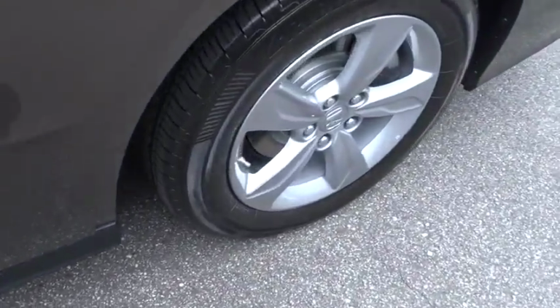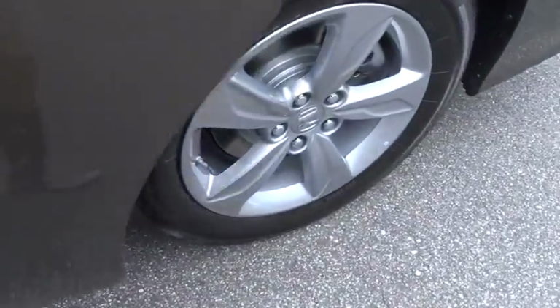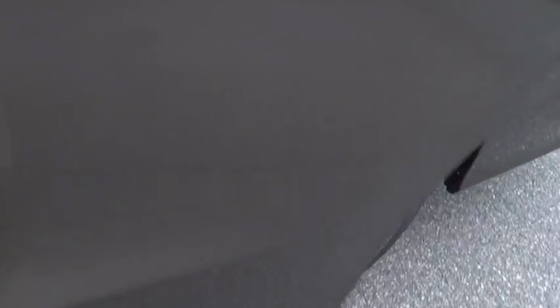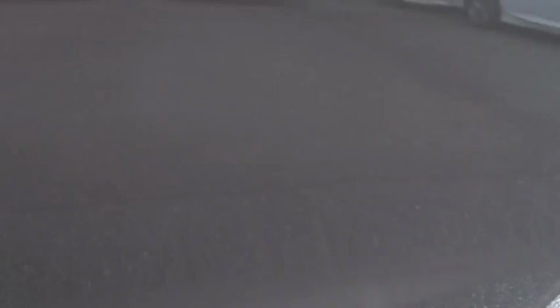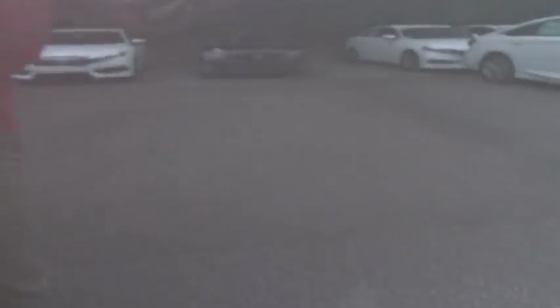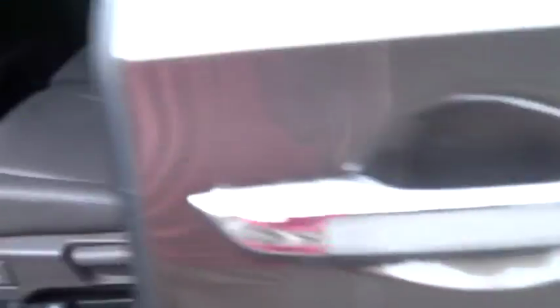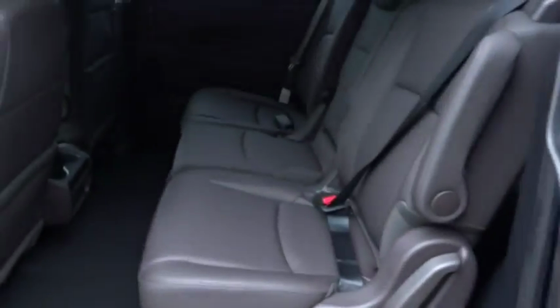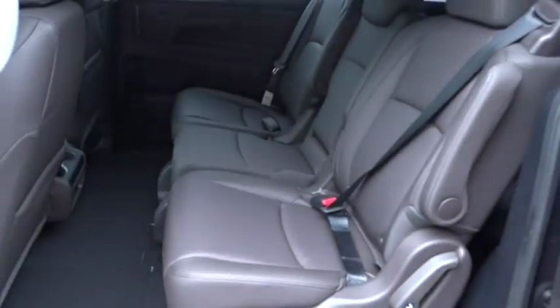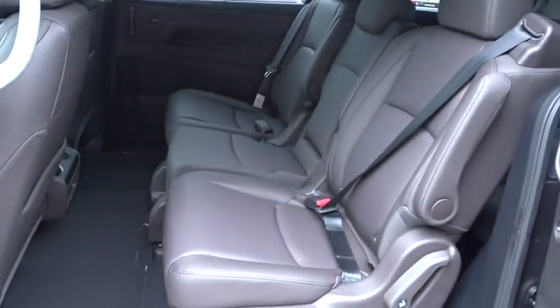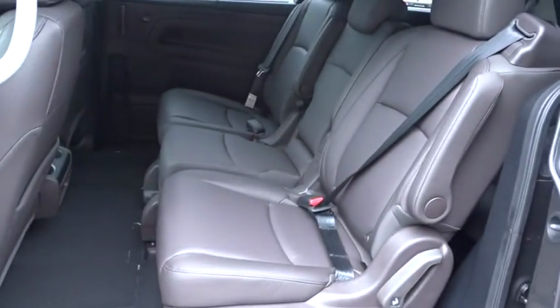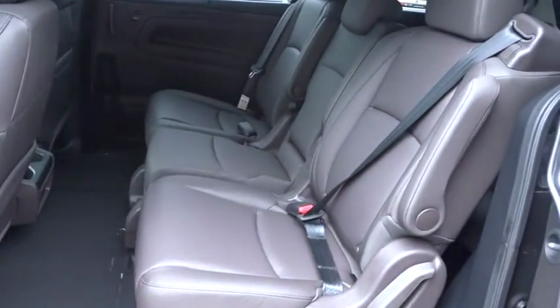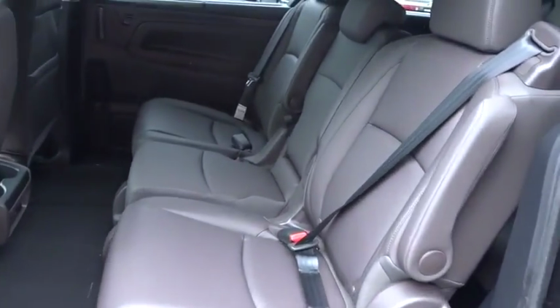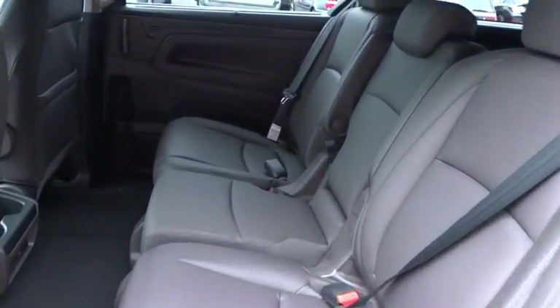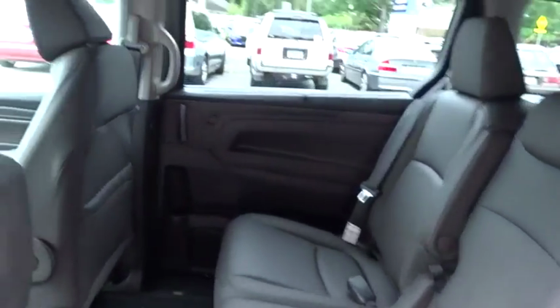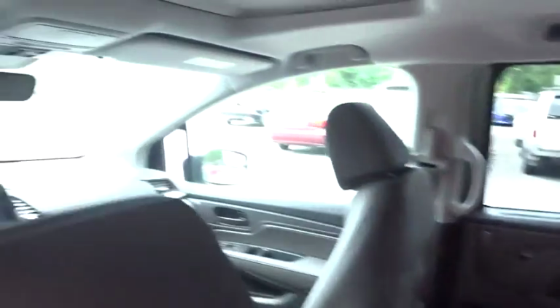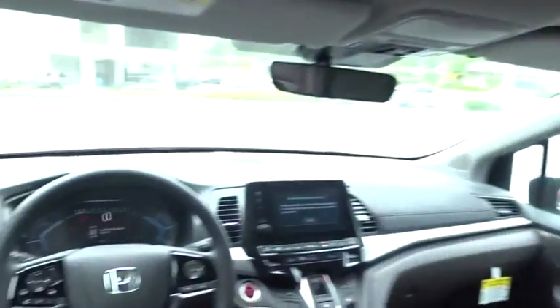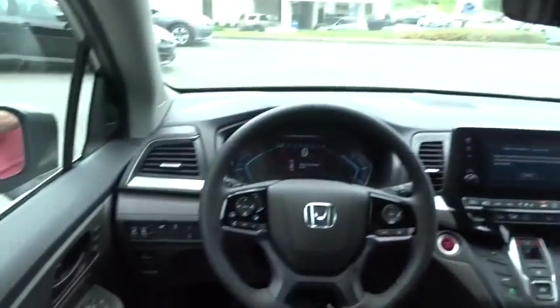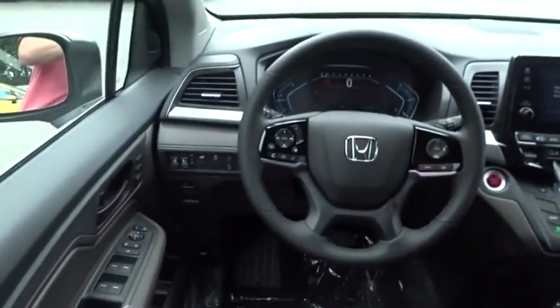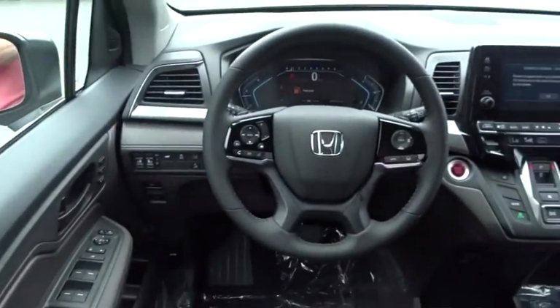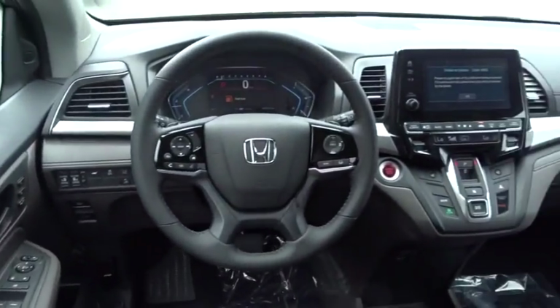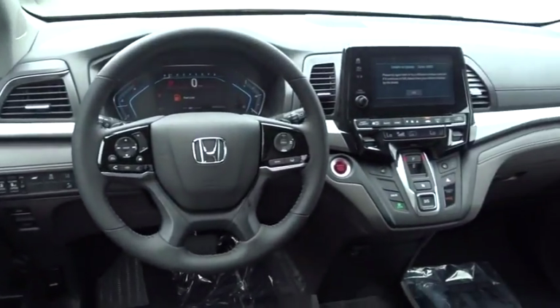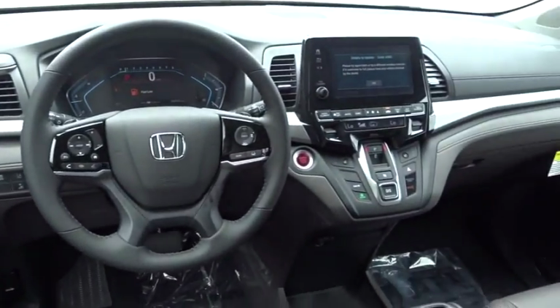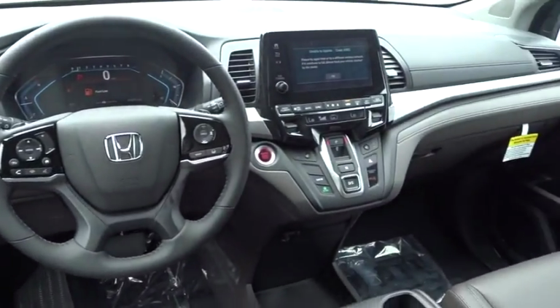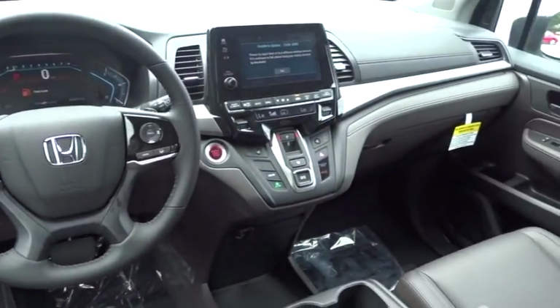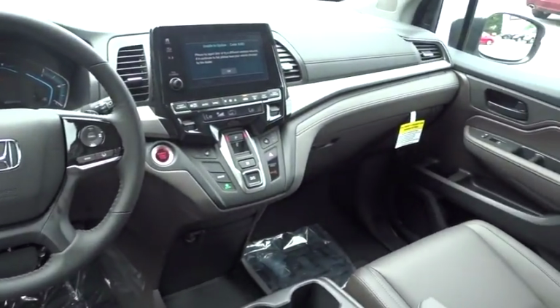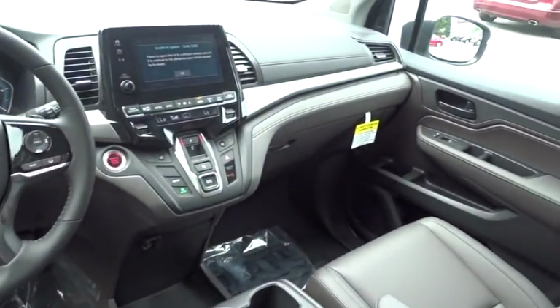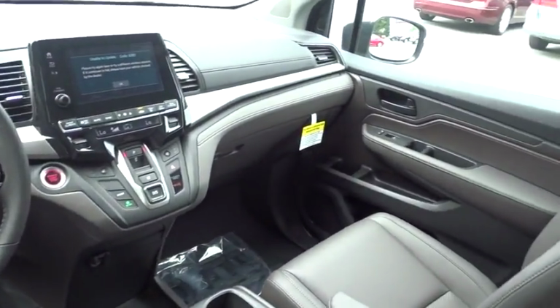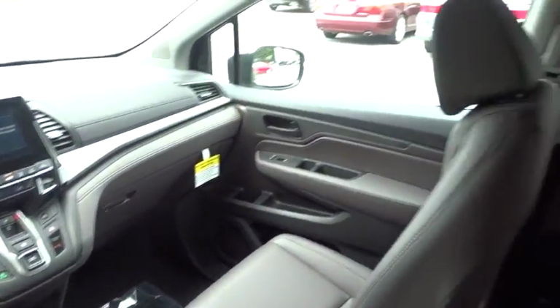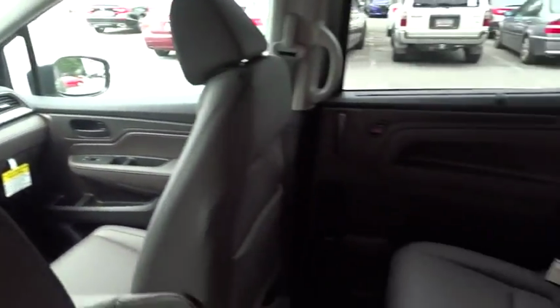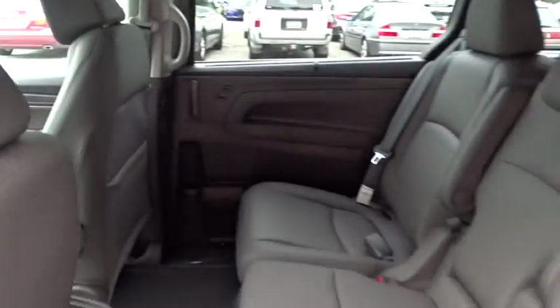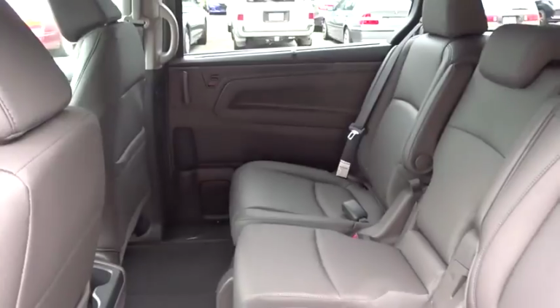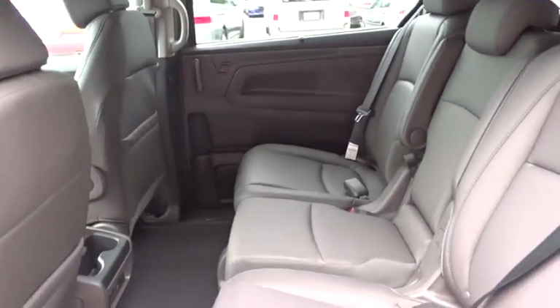Backup camera, lane departure warning, leather wrapped steering wheel, Bluetooth, adjustable steering wheel, power steering, keyless start, cruise control, aluminum wheels, hard disk drive media storage.